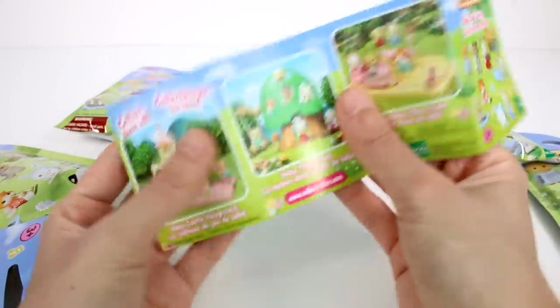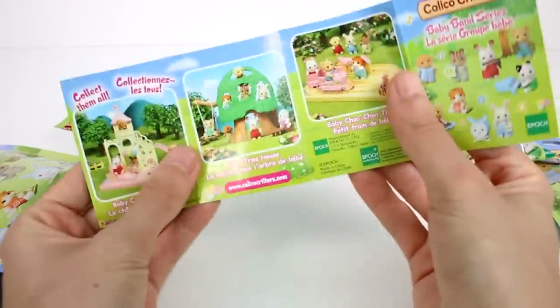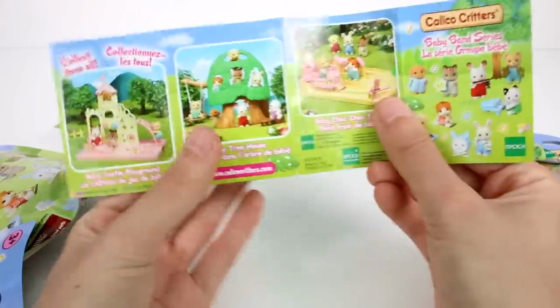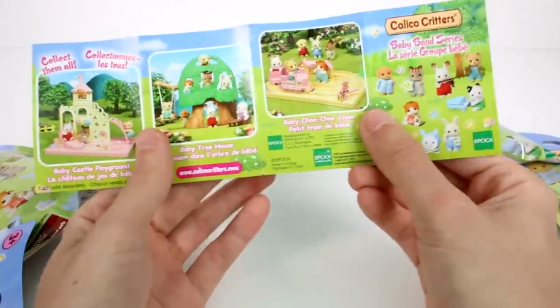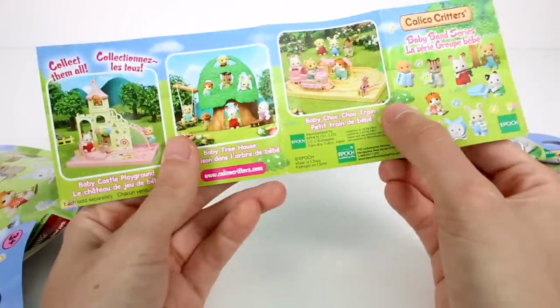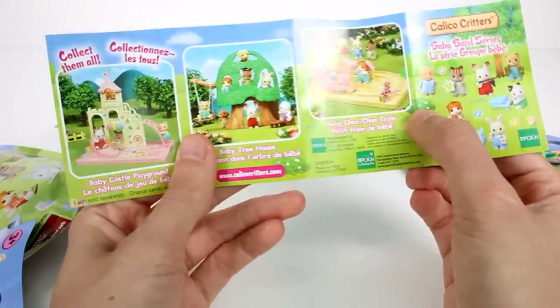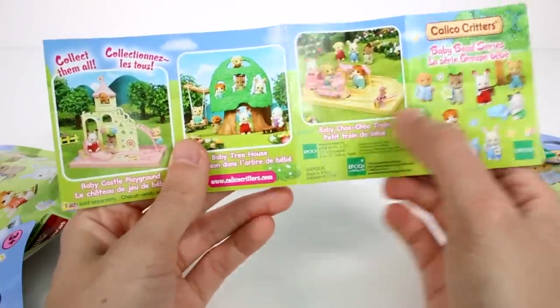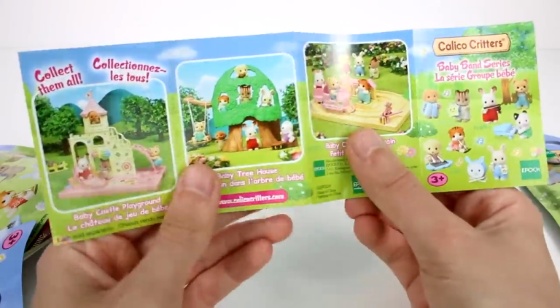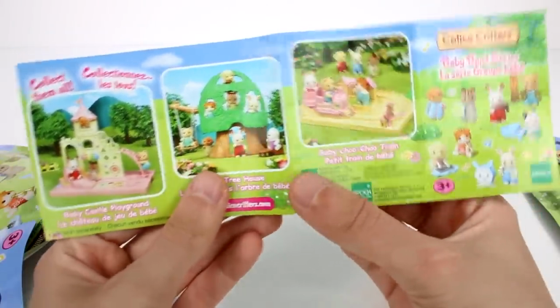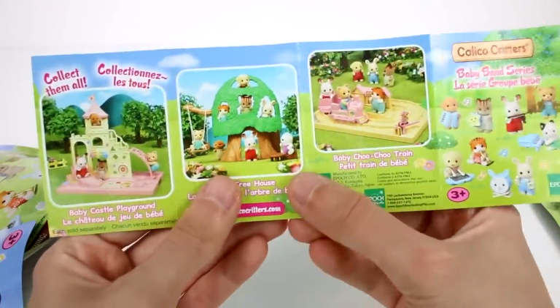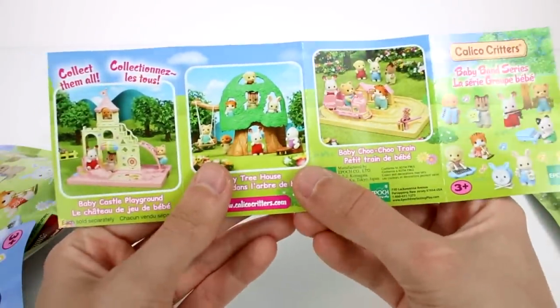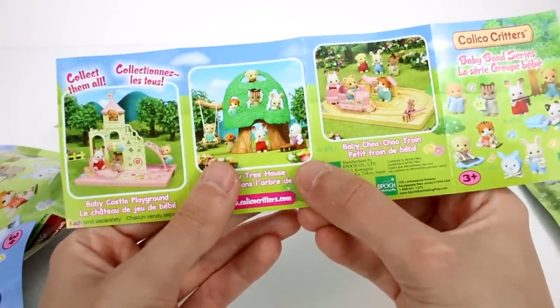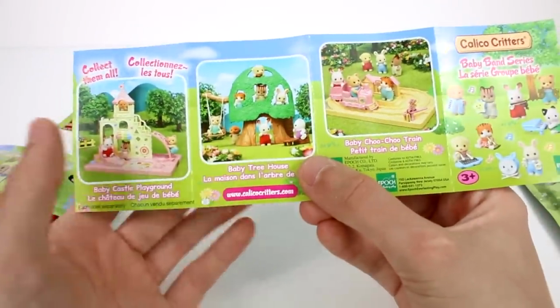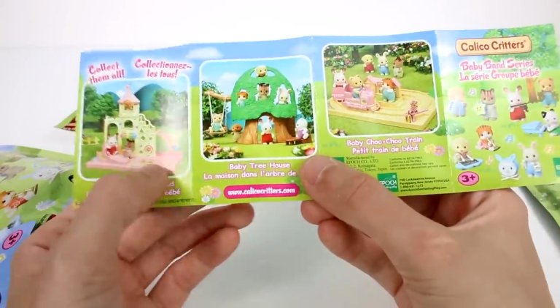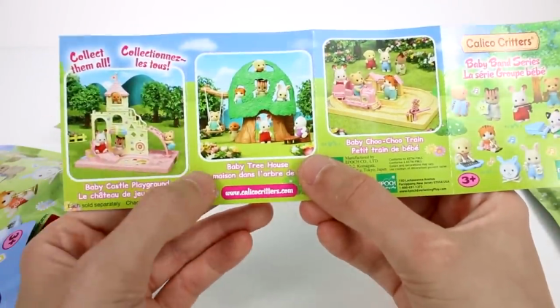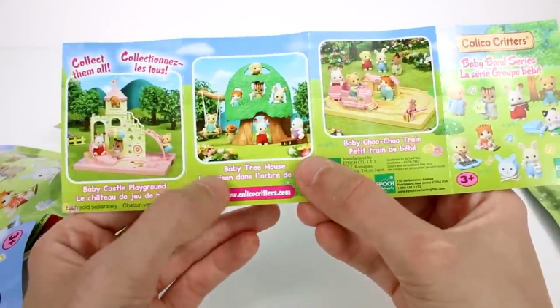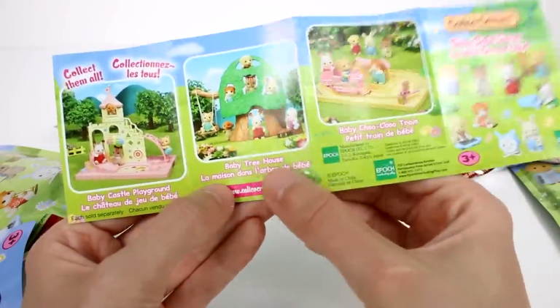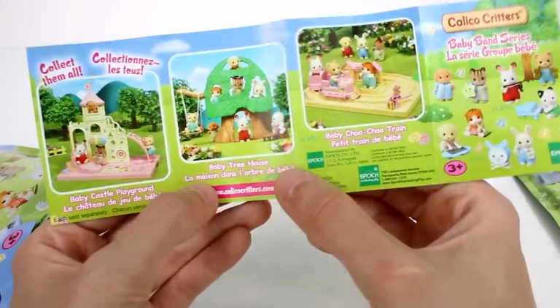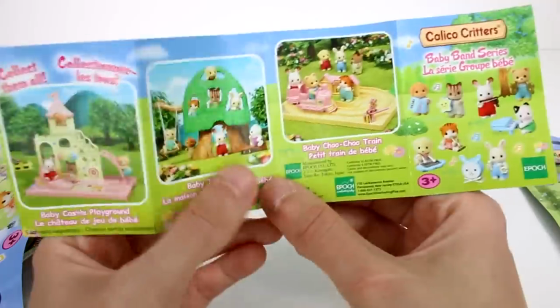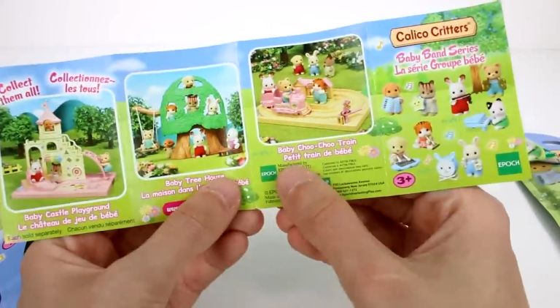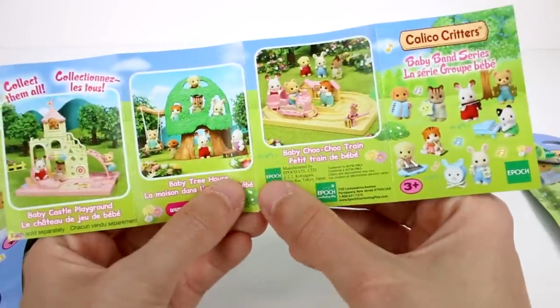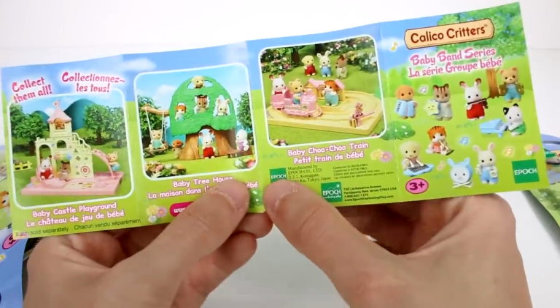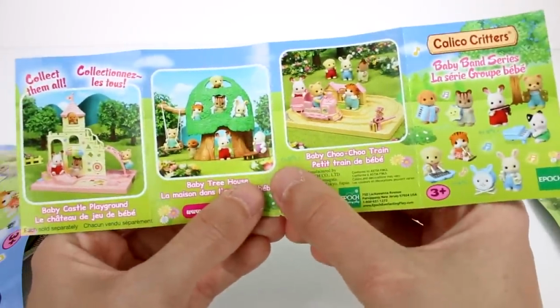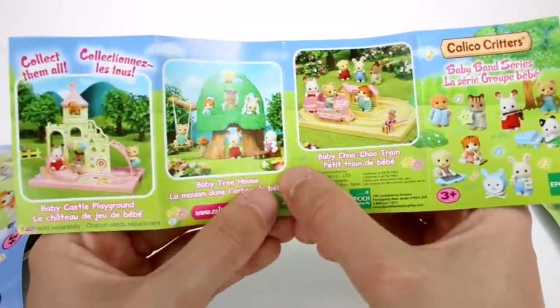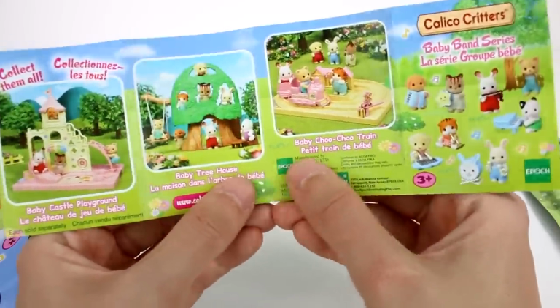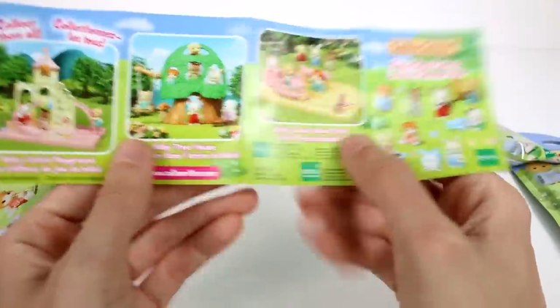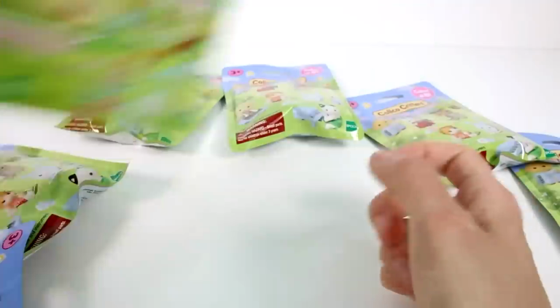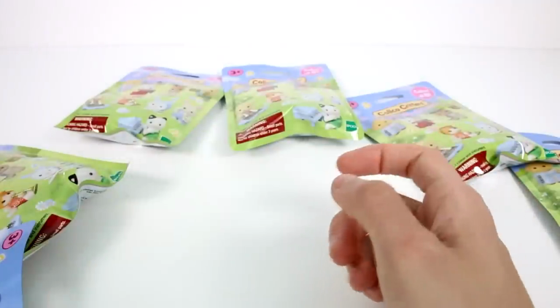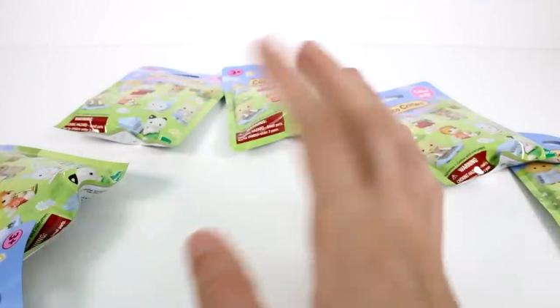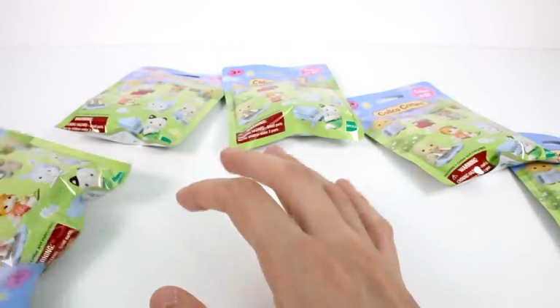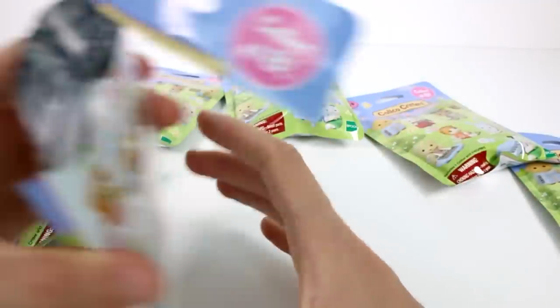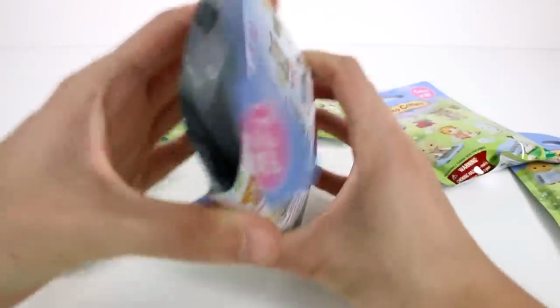On the back, here are some other Calico Critters sets you can collect. There's the Baby Castle Playground, the Baby Treehouse, and the Baby Choo Choo Train — so all the stuff for the babies. Let's go ahead and look at these.